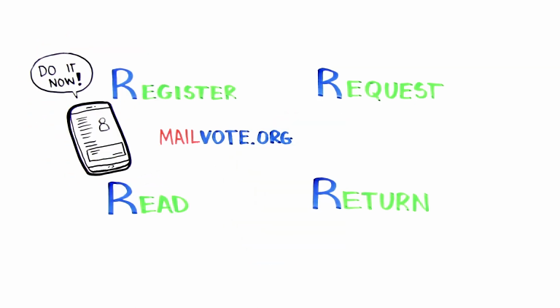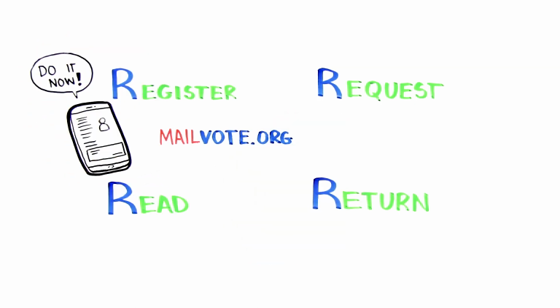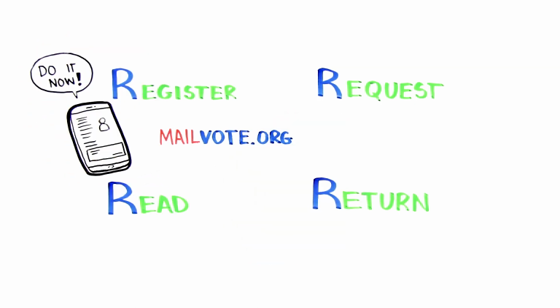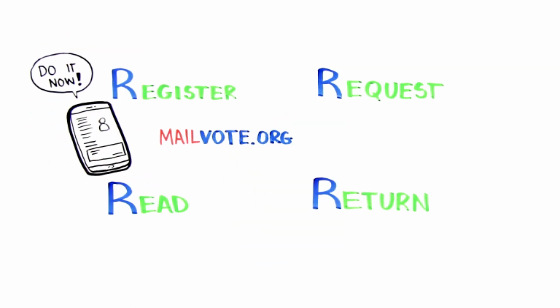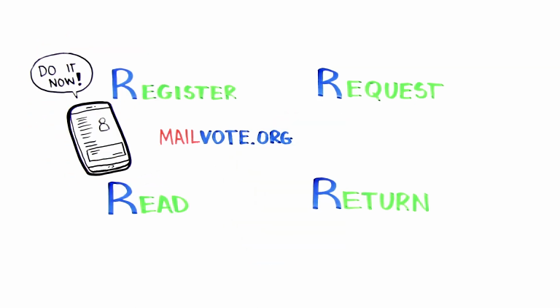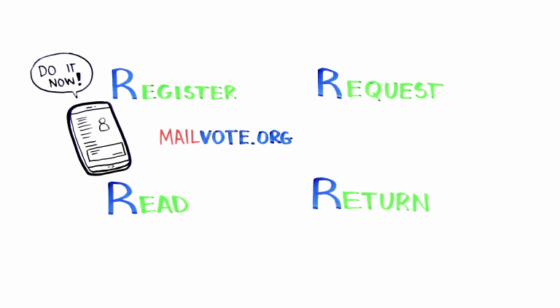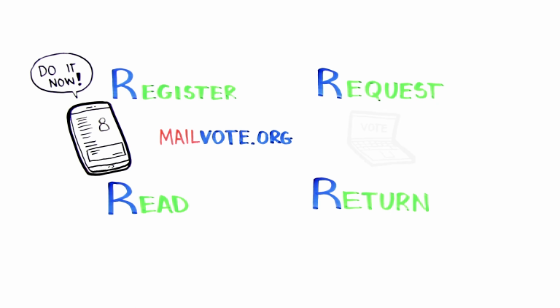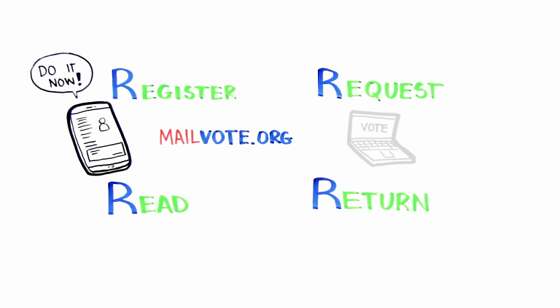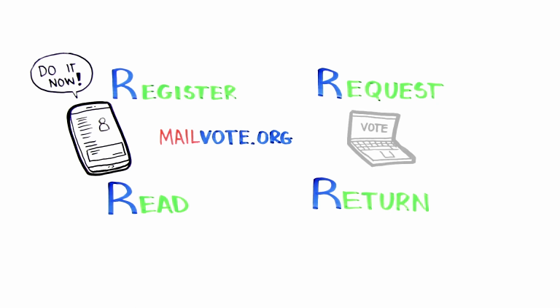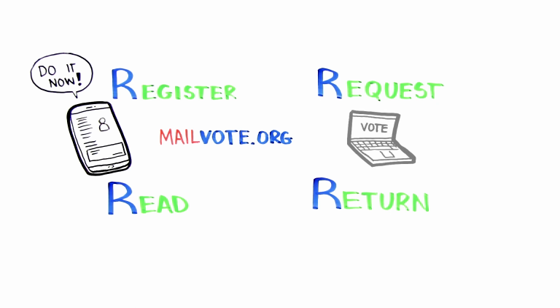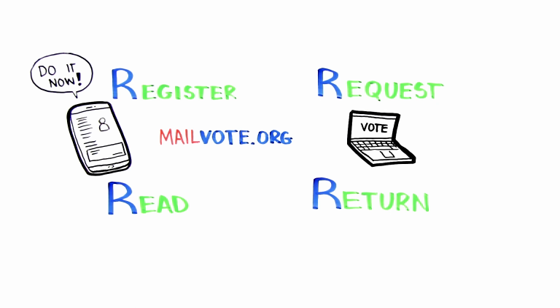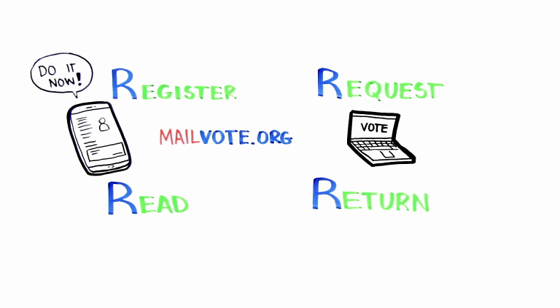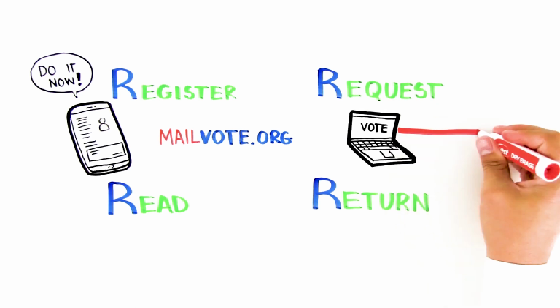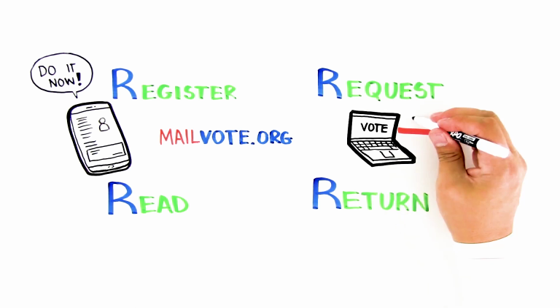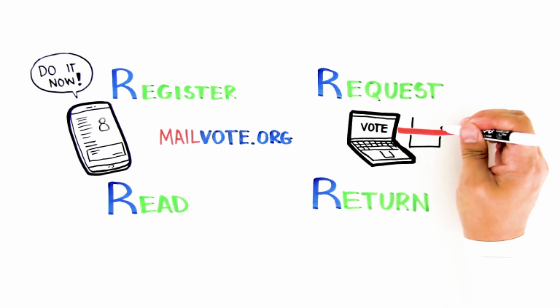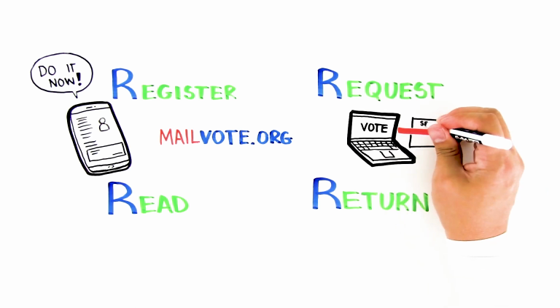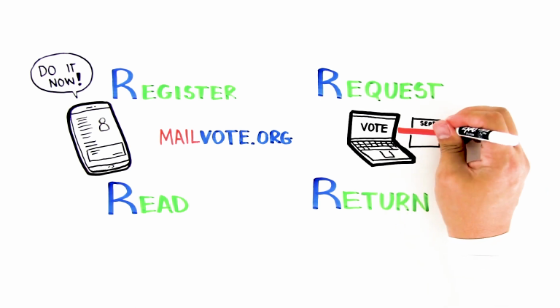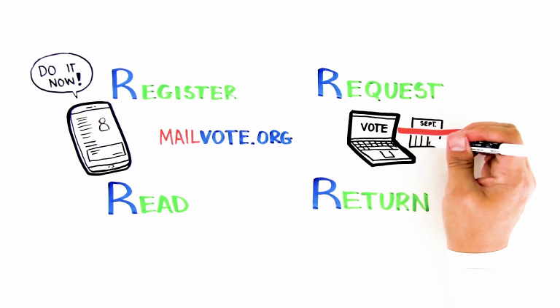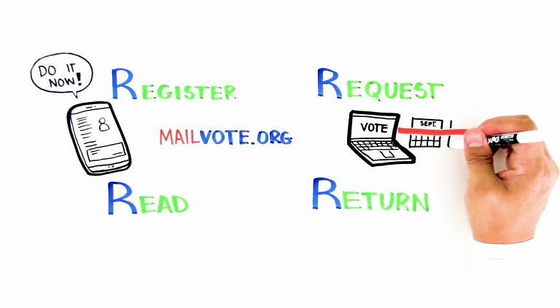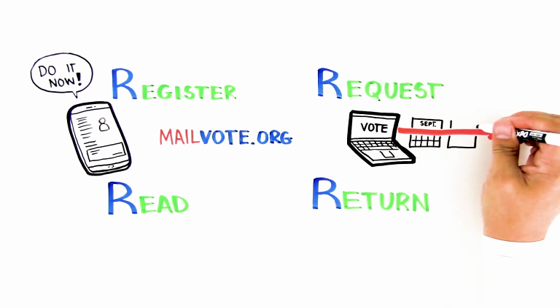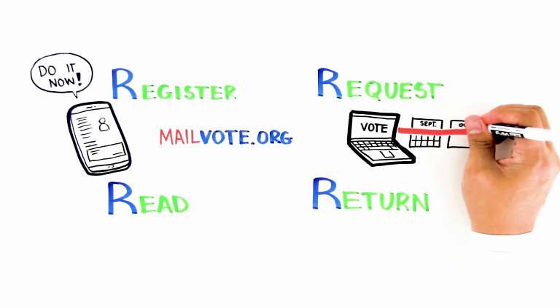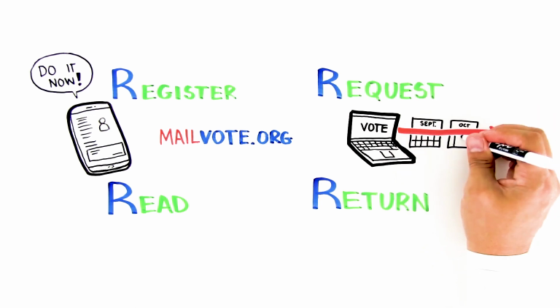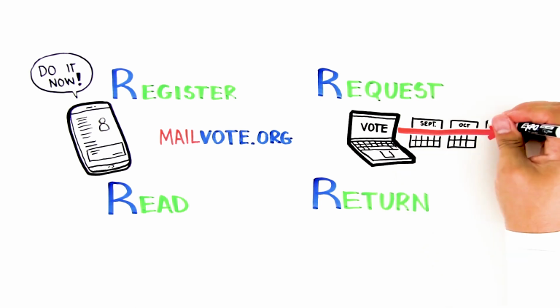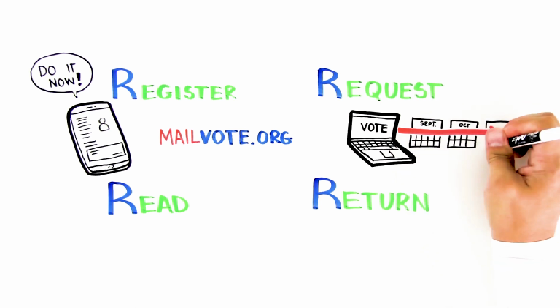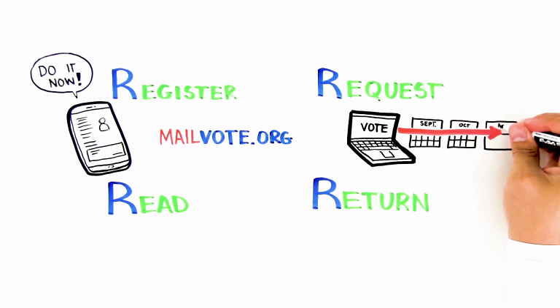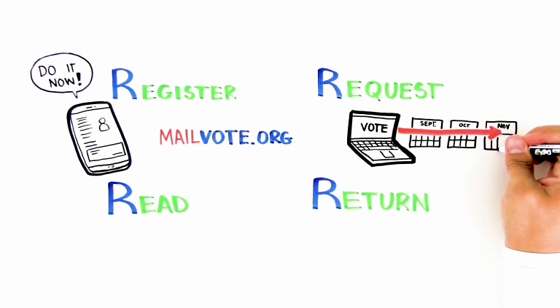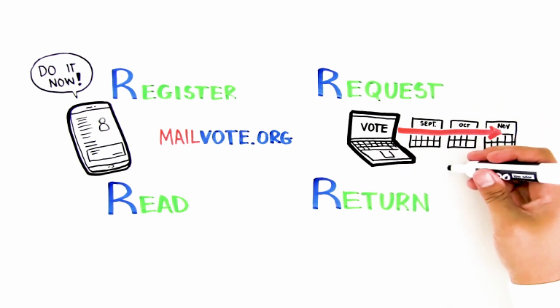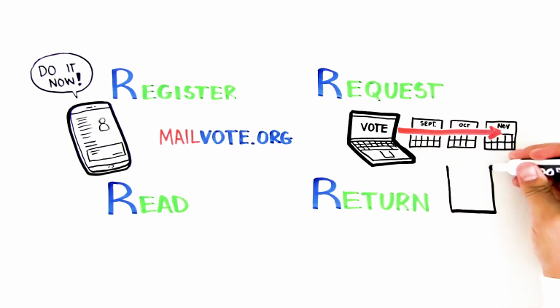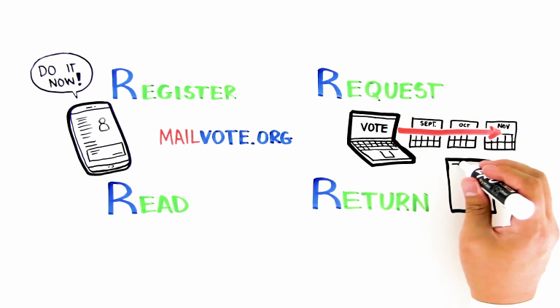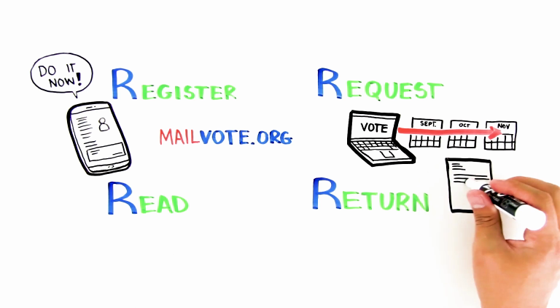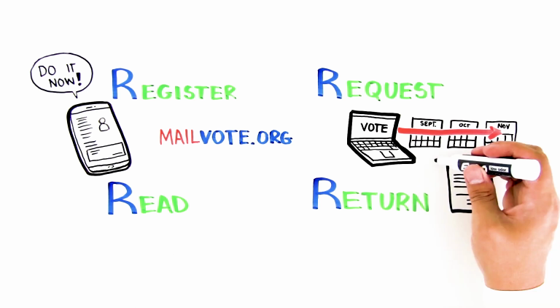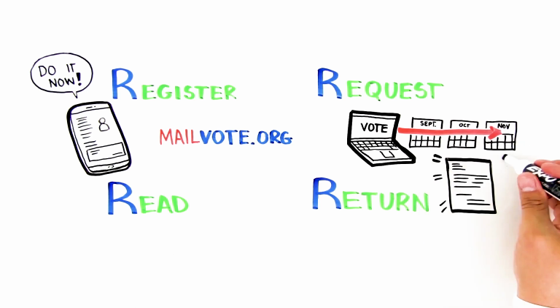When you're registered, request a mail ballot. Most states allow you to do this online. Request your ballot as early as possible in case of delays. In a few states, you have to print and mail your mail ballot requests.